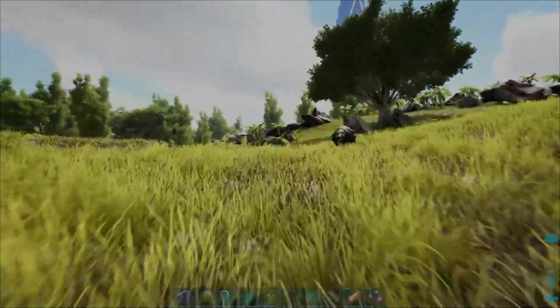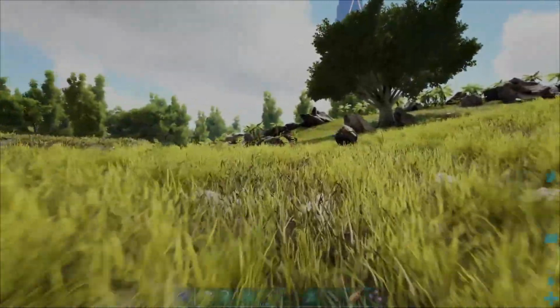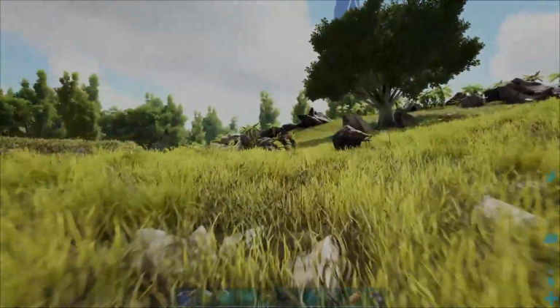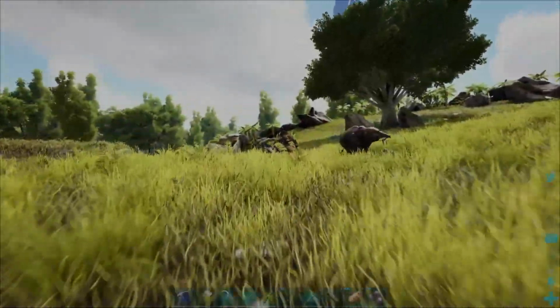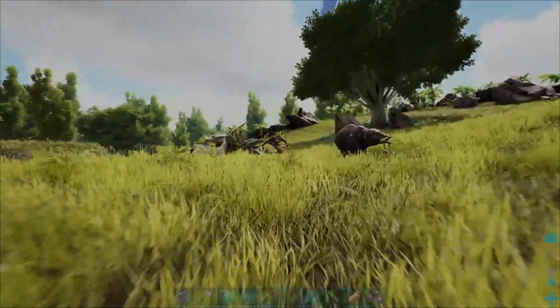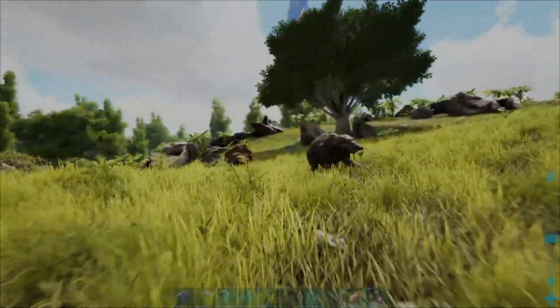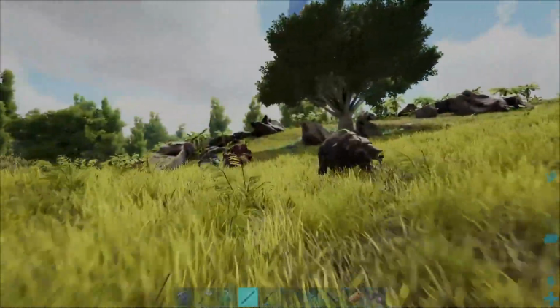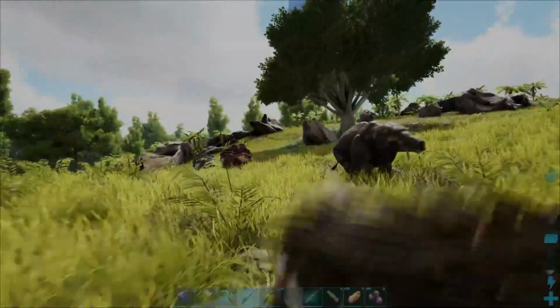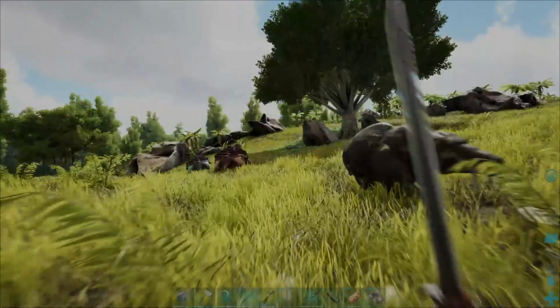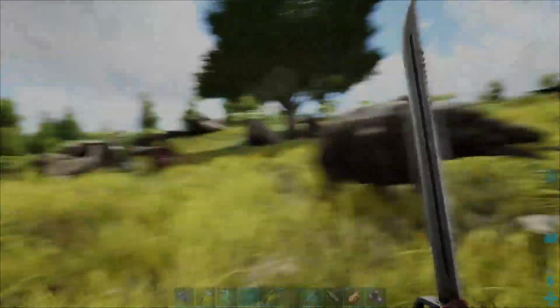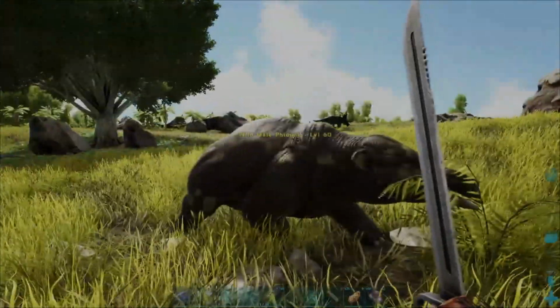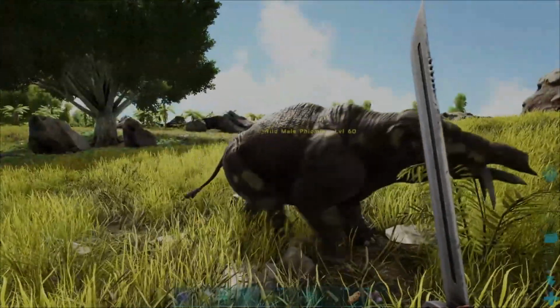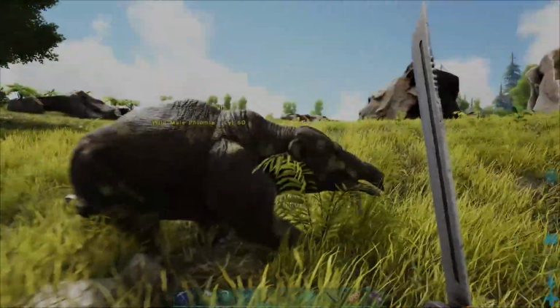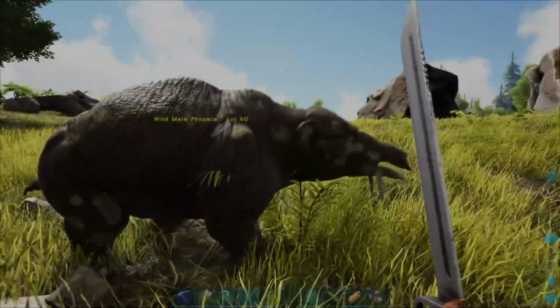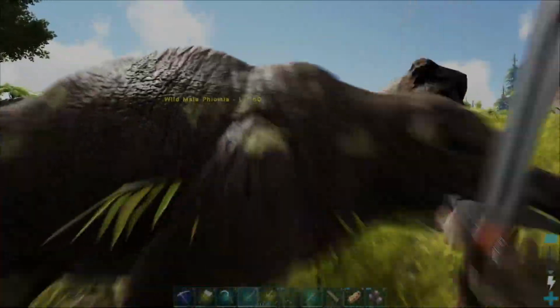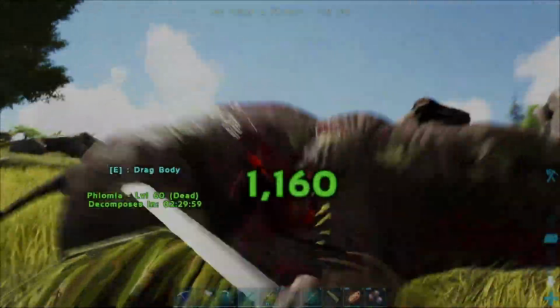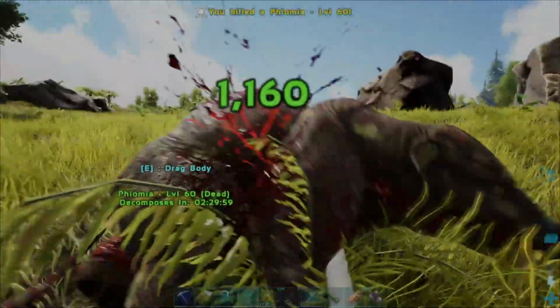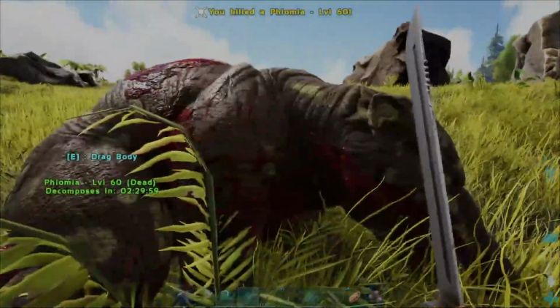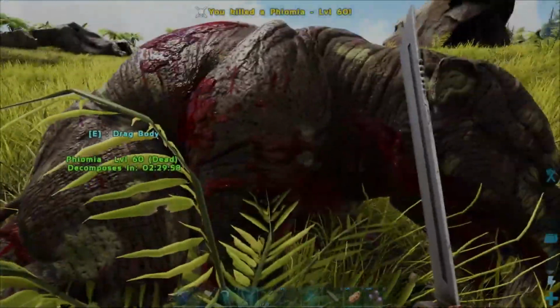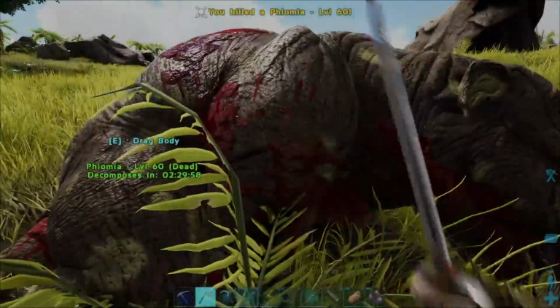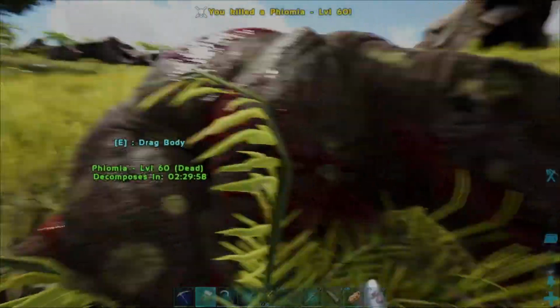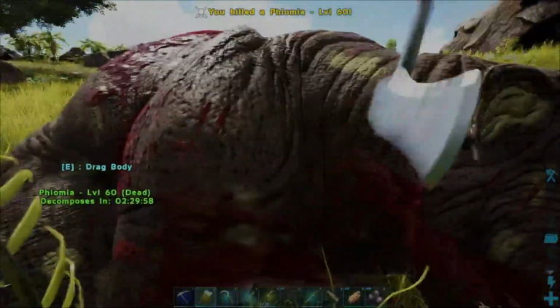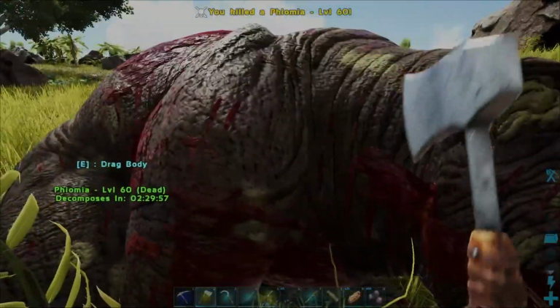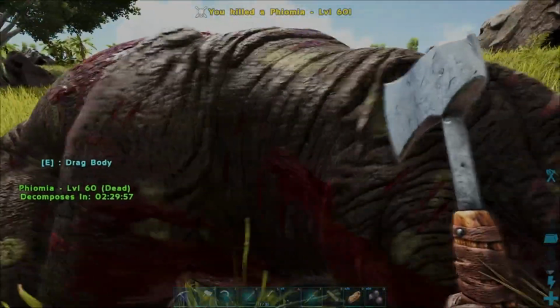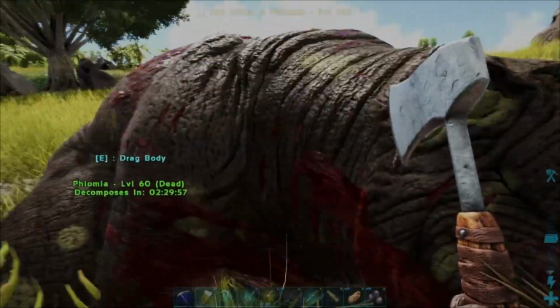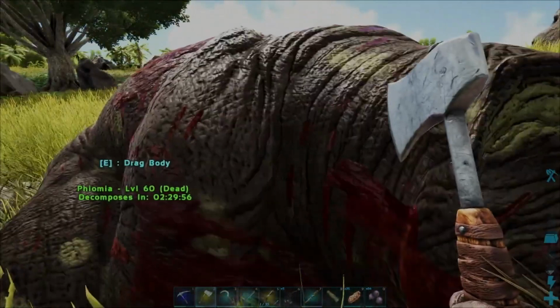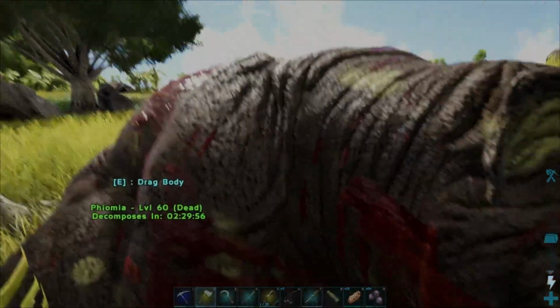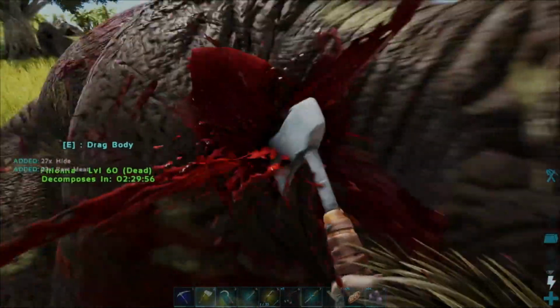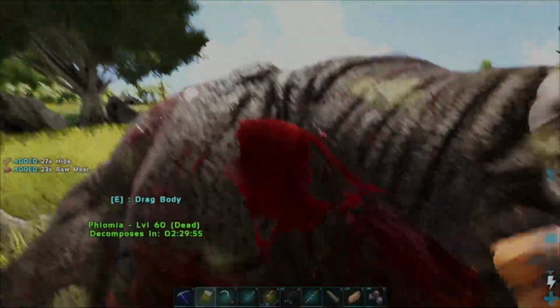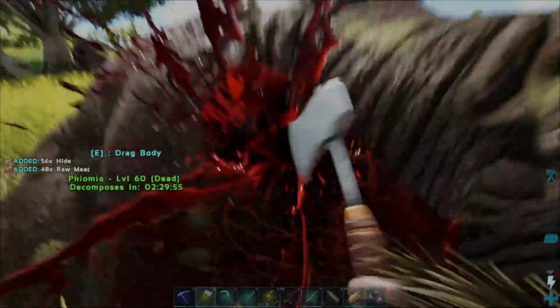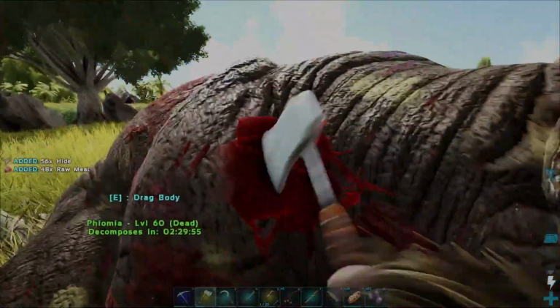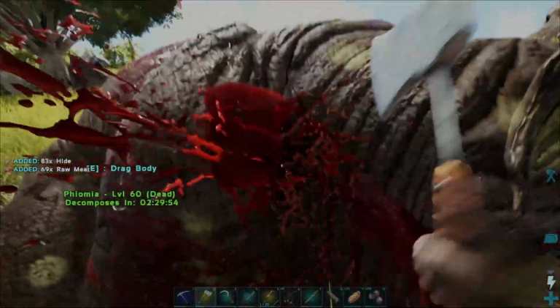For the hide, simply try to find any animal in the world that you think you can easily kill, go ahead and kill that creature, equip your hatchet, attack the body with the hatchet and gather the hide like so.